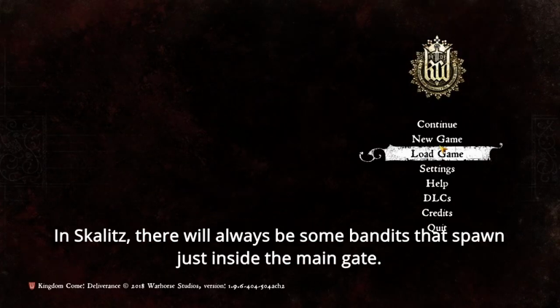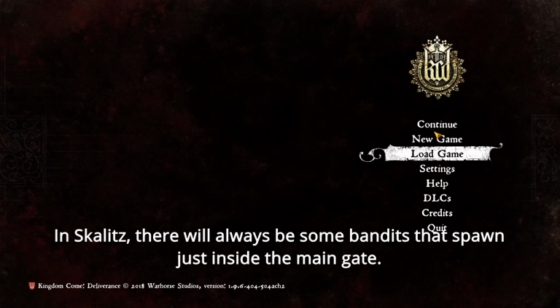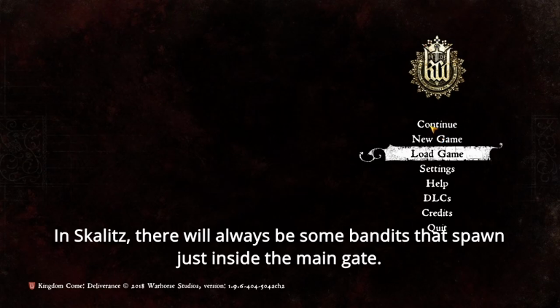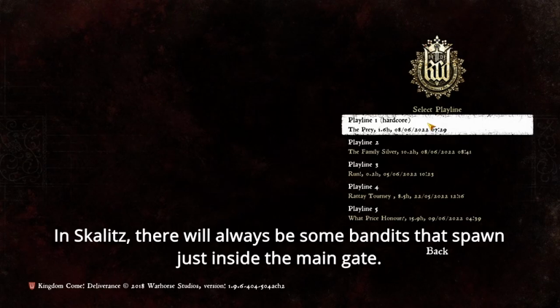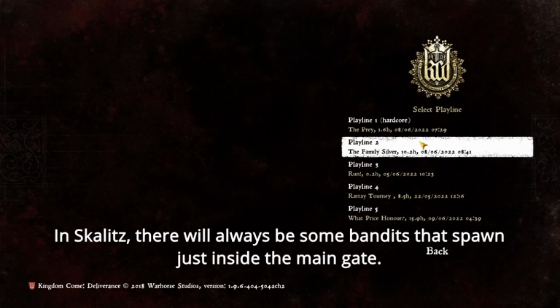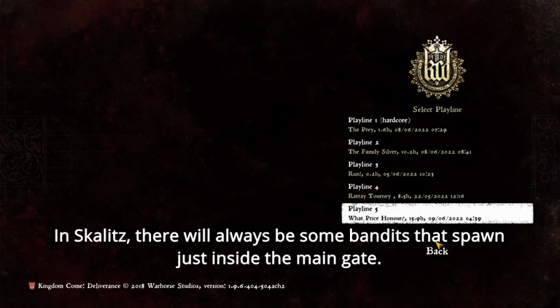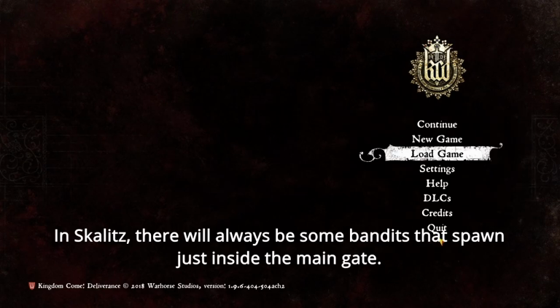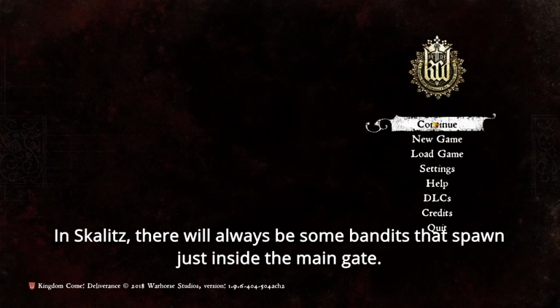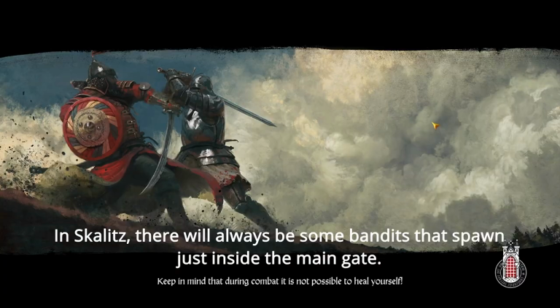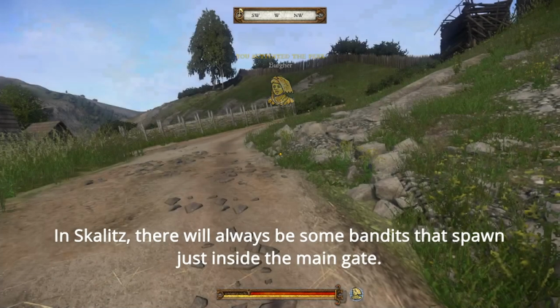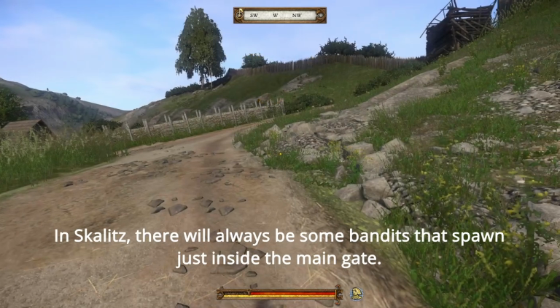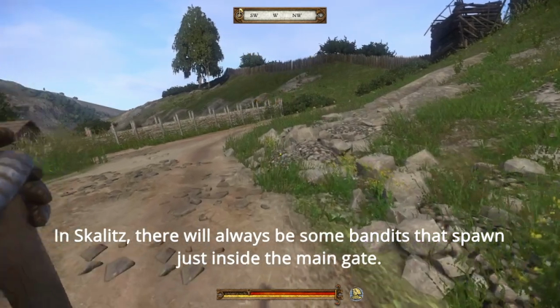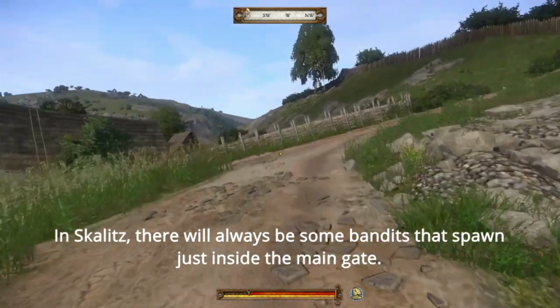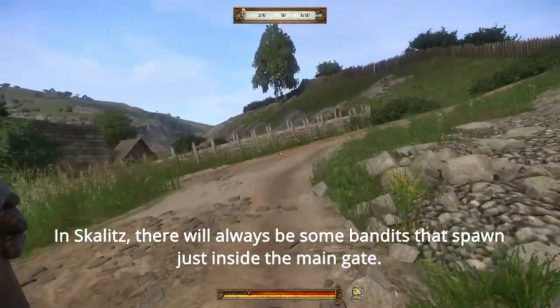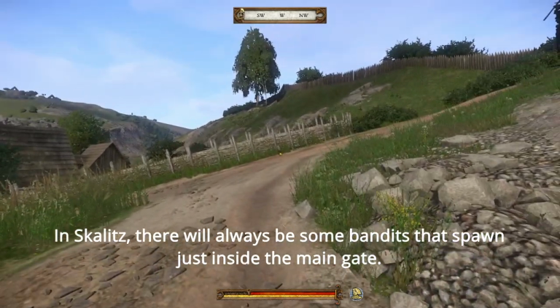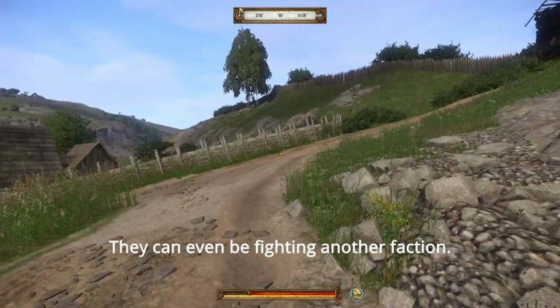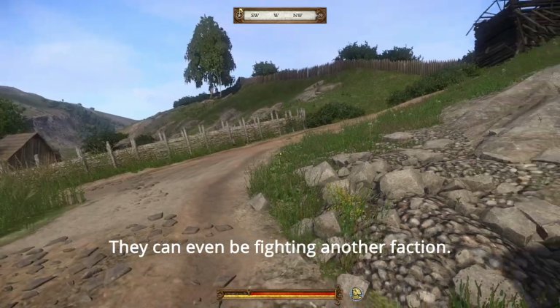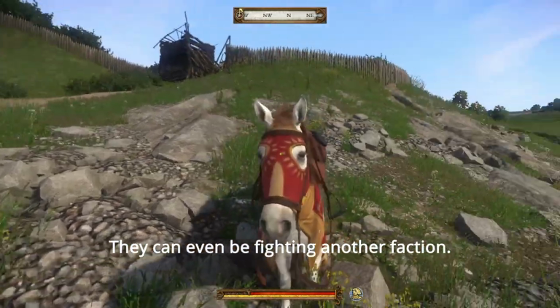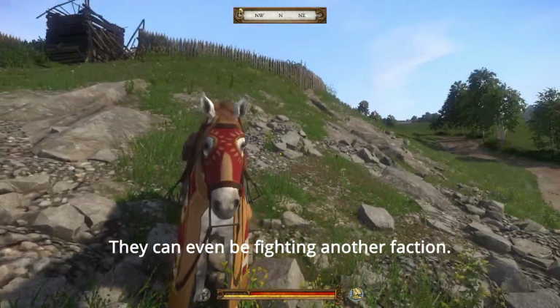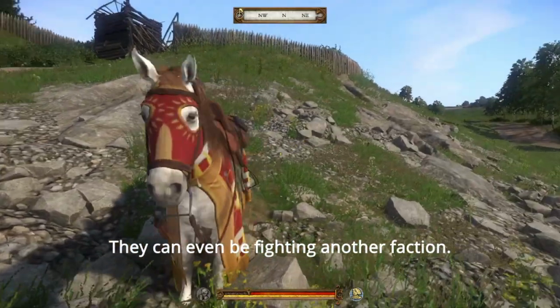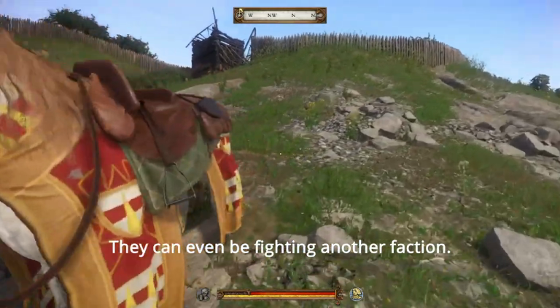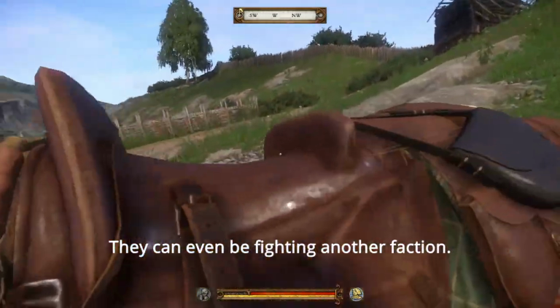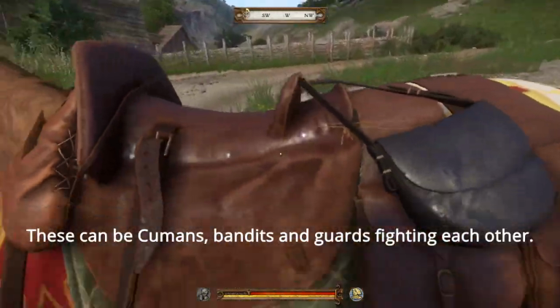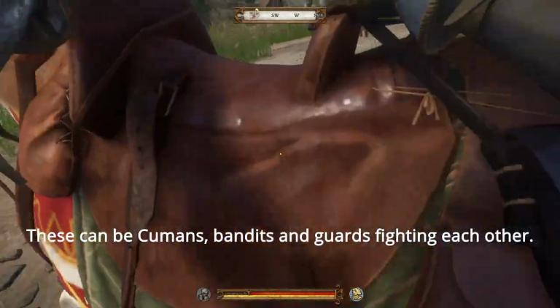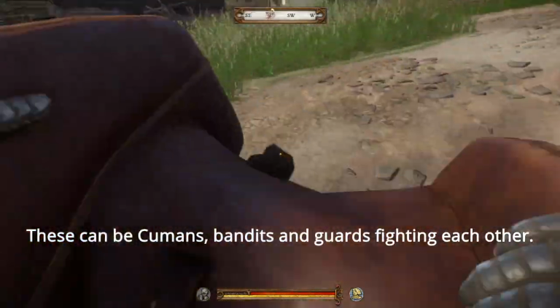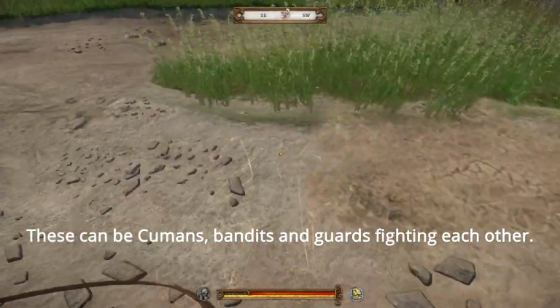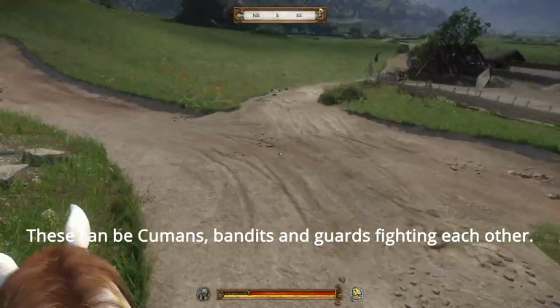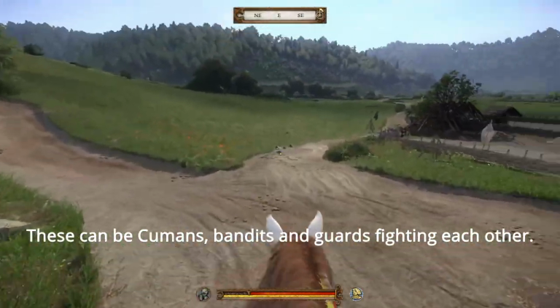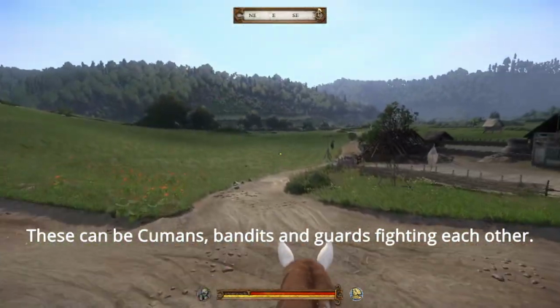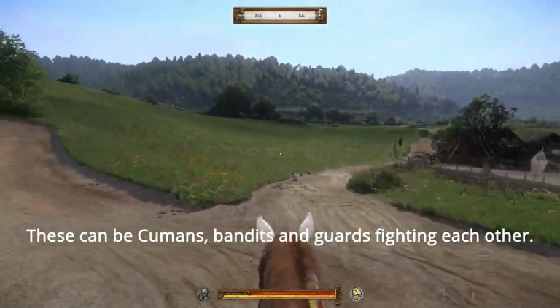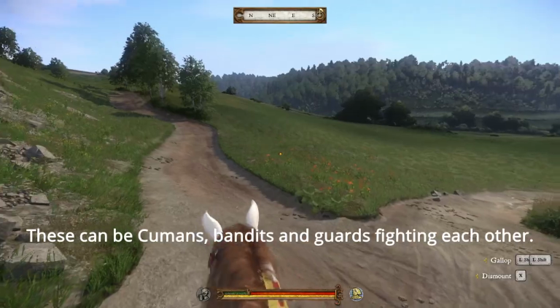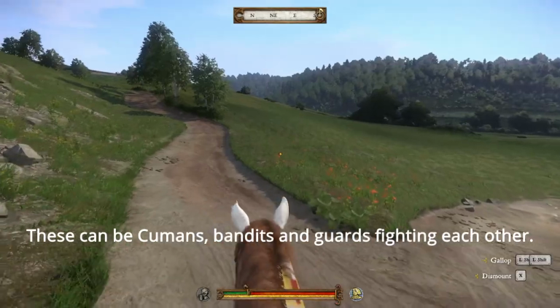In Skalitz, there will always be some bandits that spawn just inside the main gate. They can even be fighting another faction — these can be Cumans, Bandits, and Guards fighting each other.